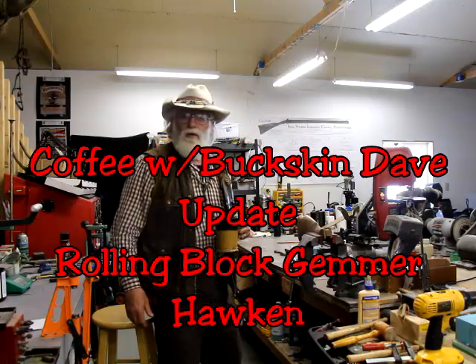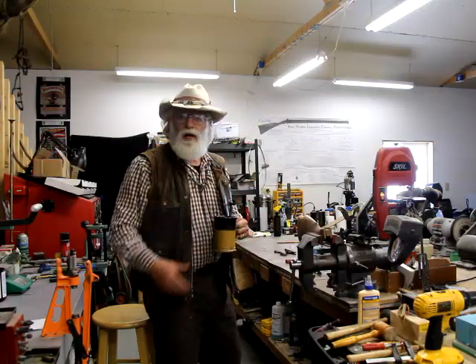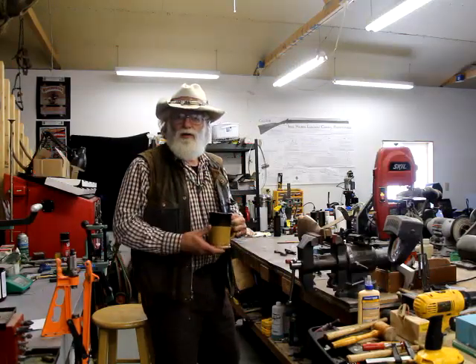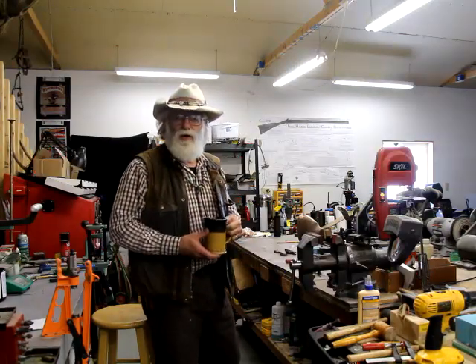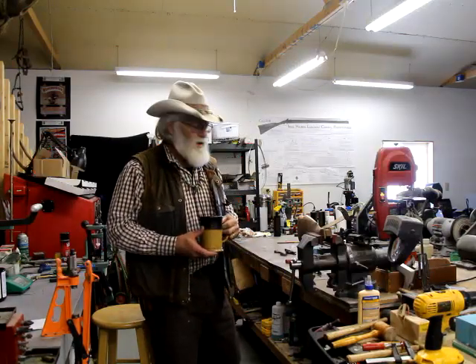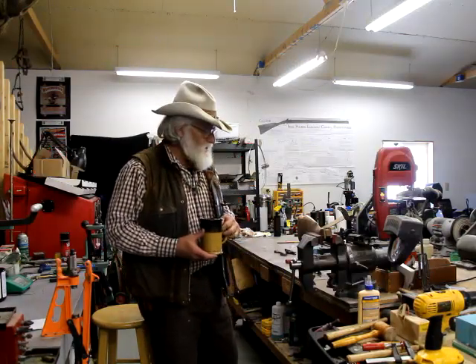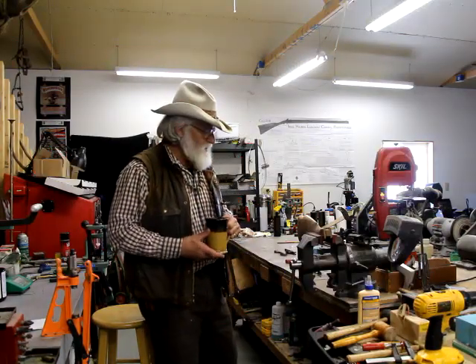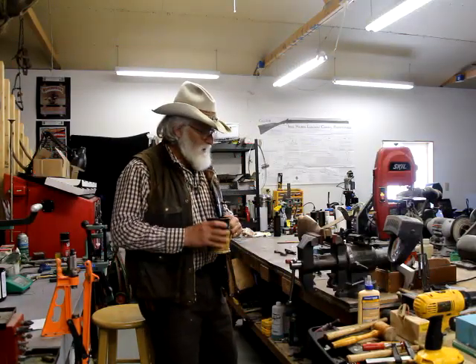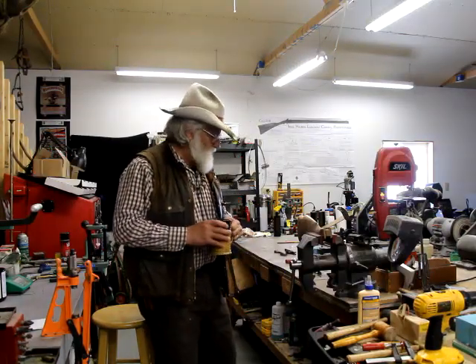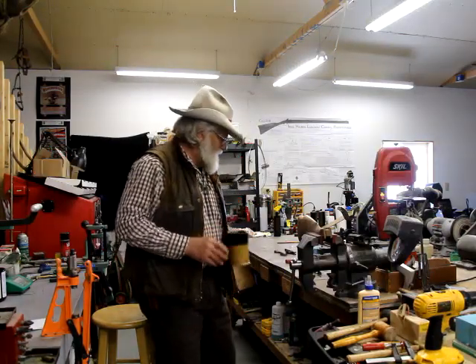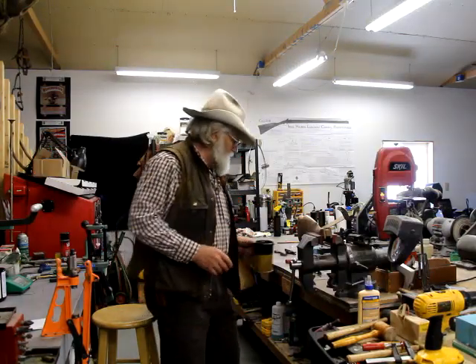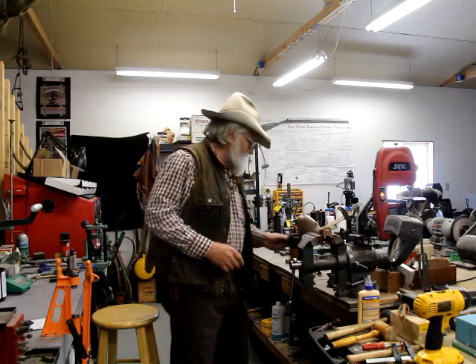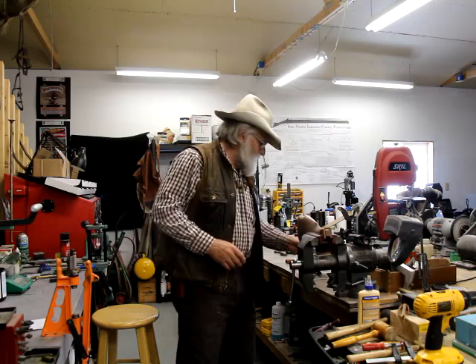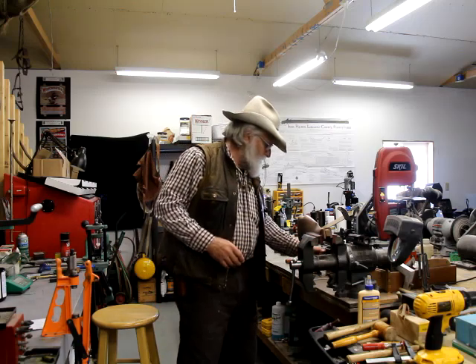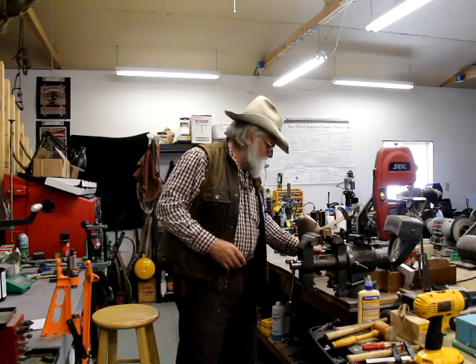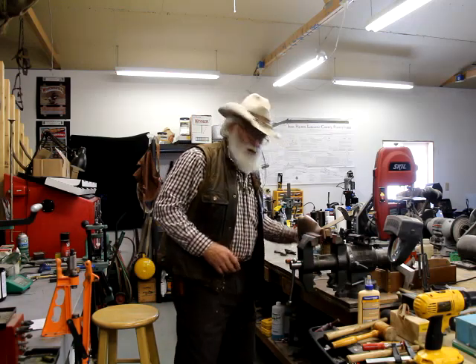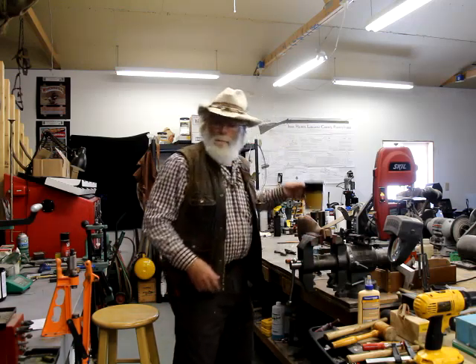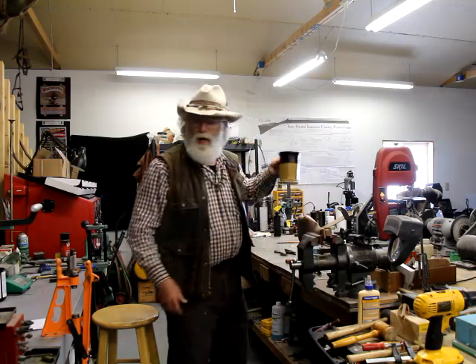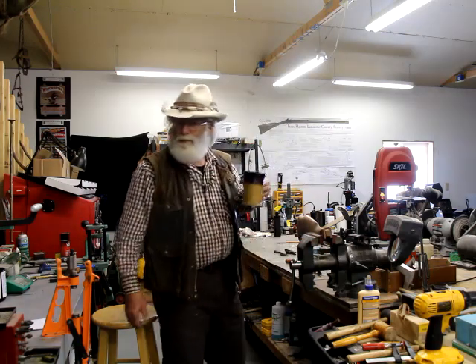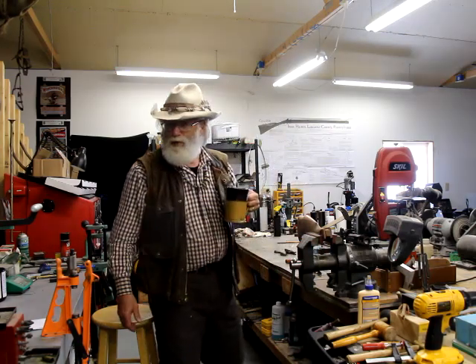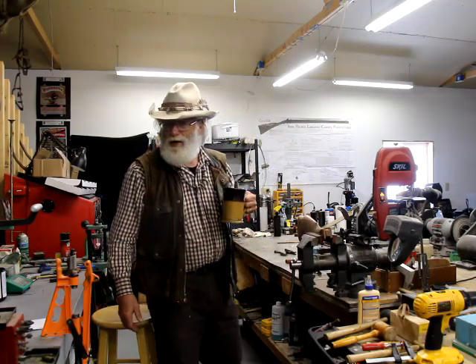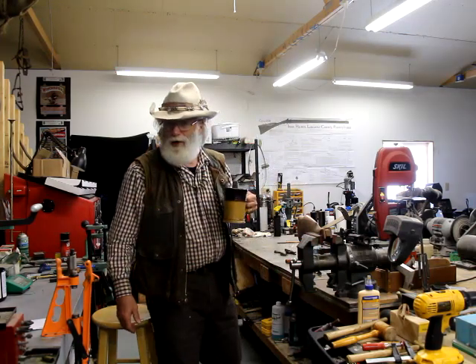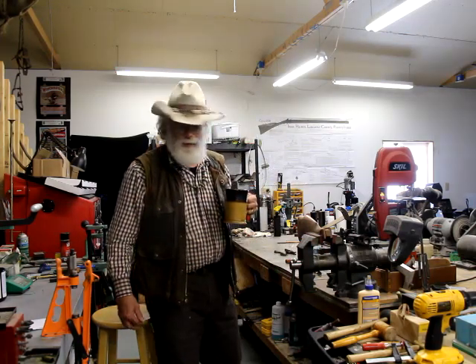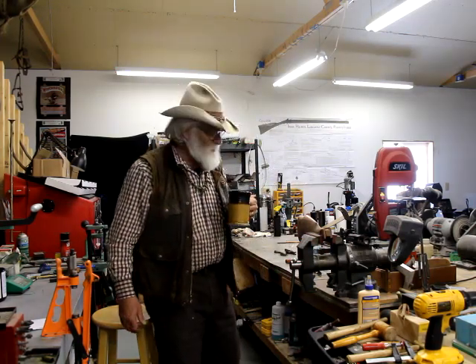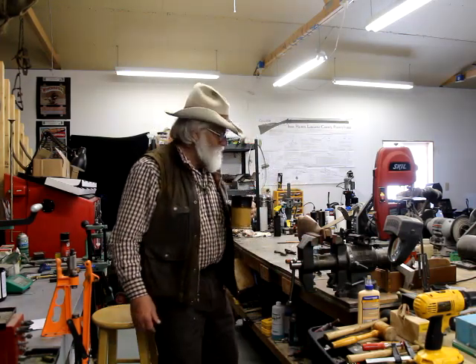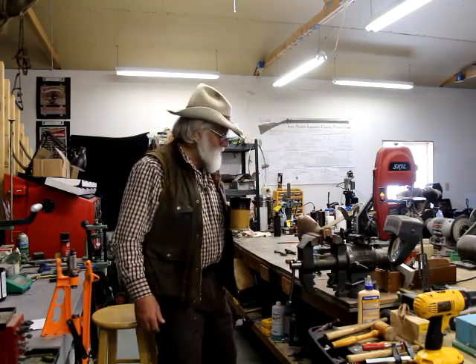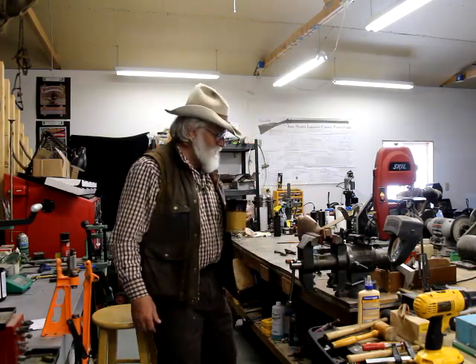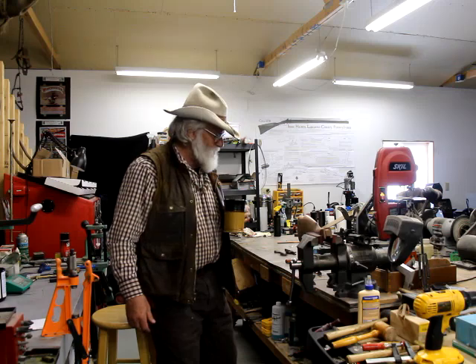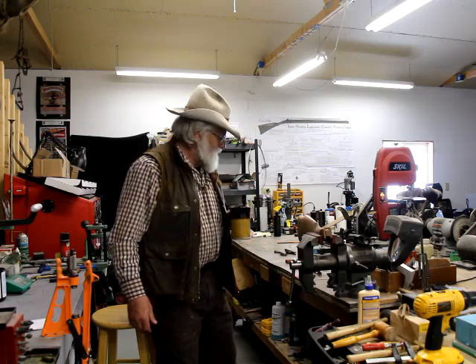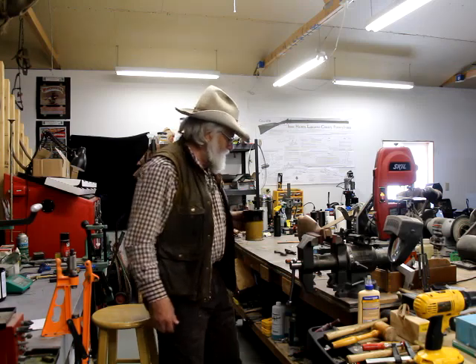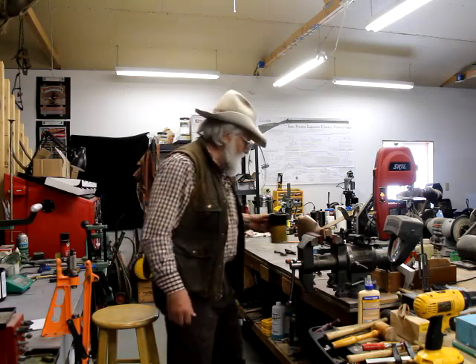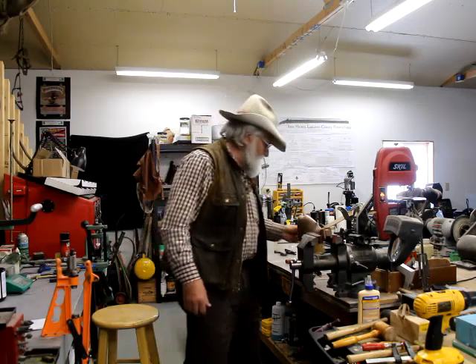Morning guys, Buckskin Dave here. I ain't got much to report this morning, but grab you a cup of coffee and I'll show you where I'm at with this.